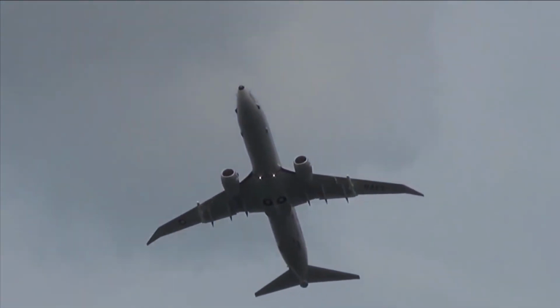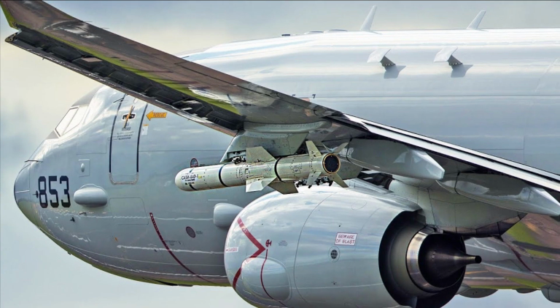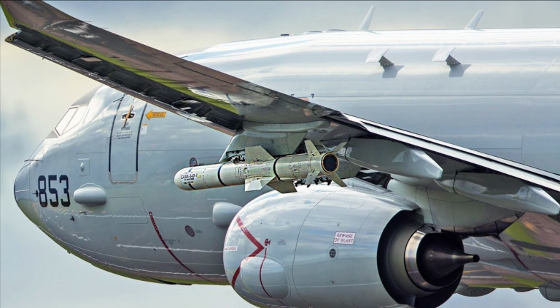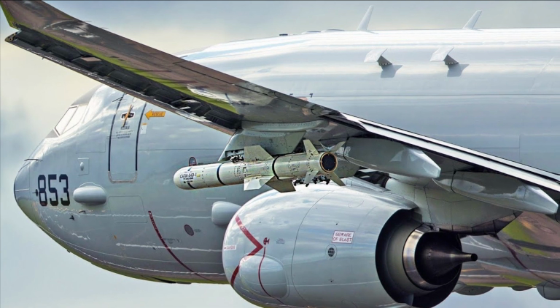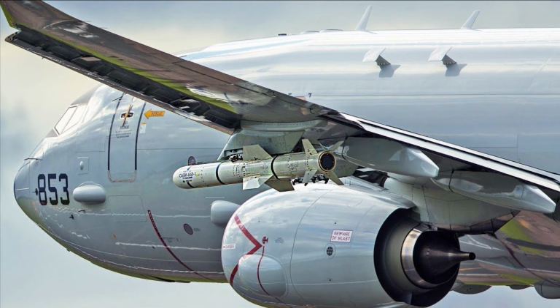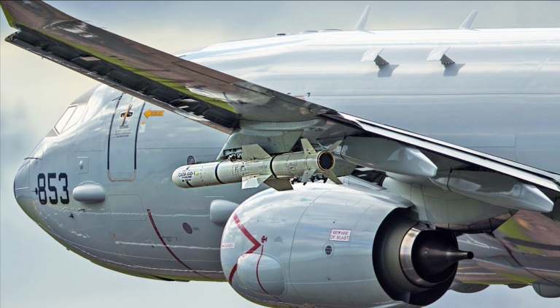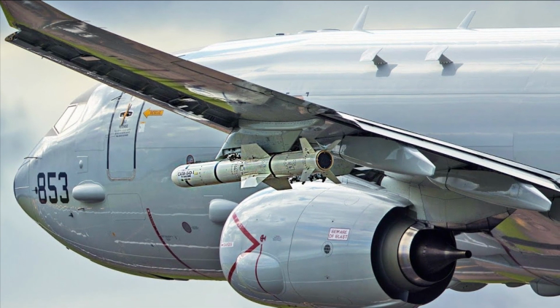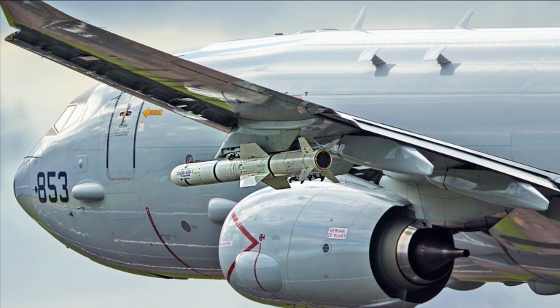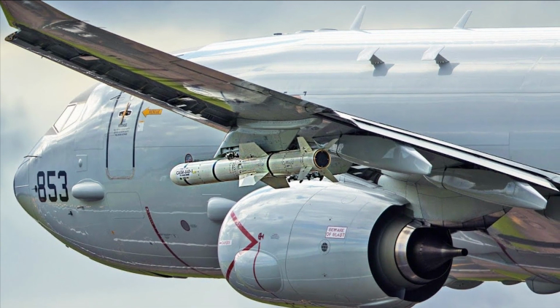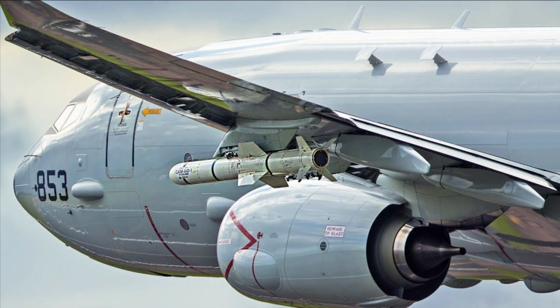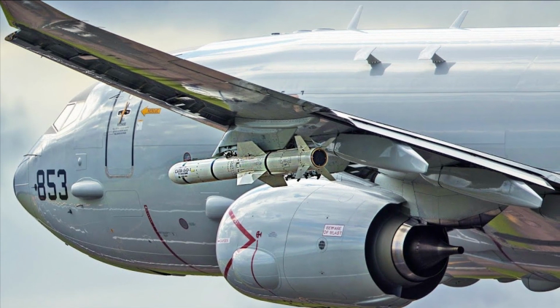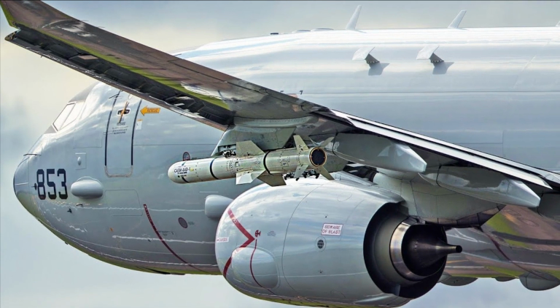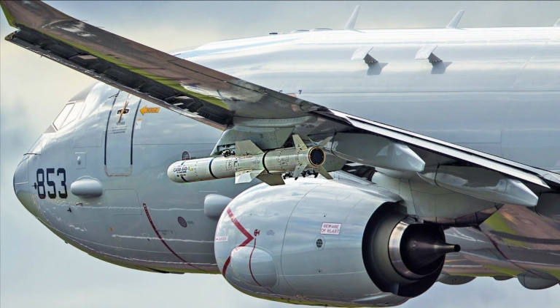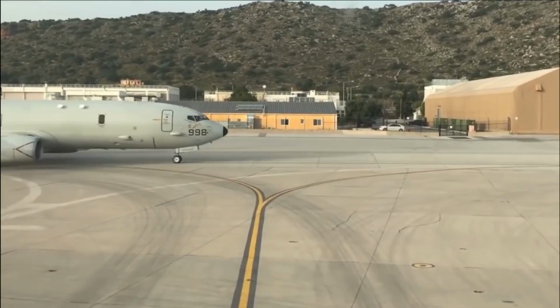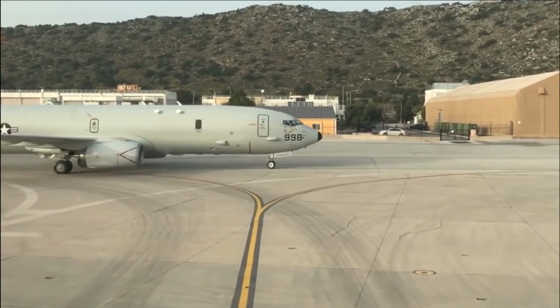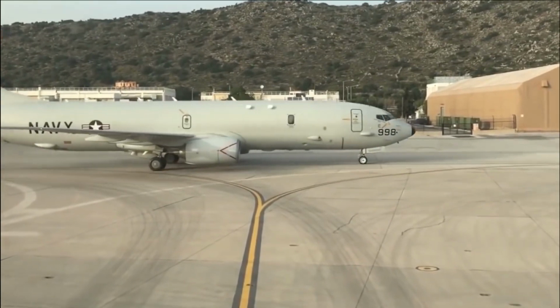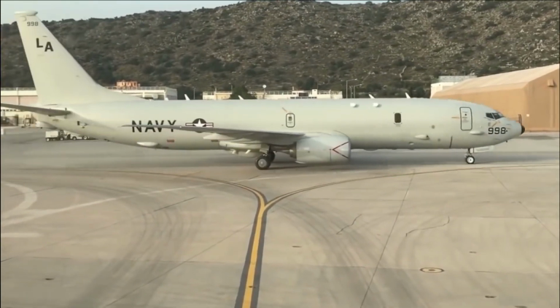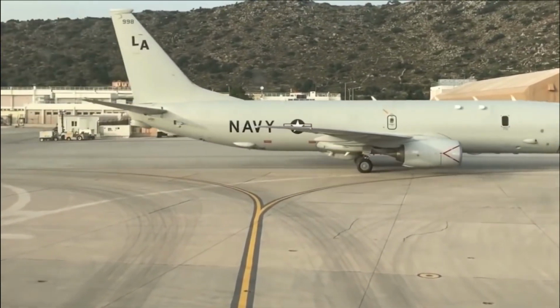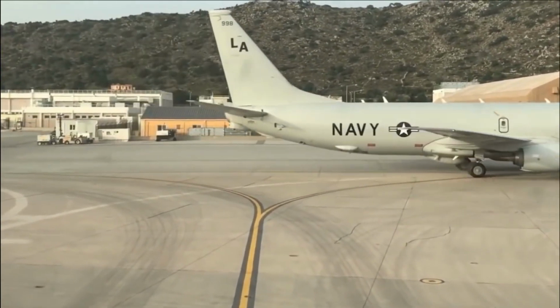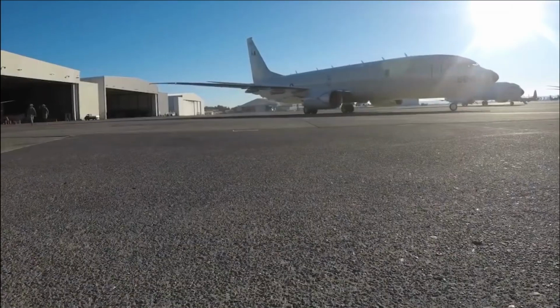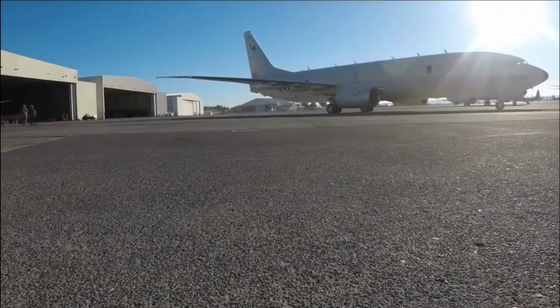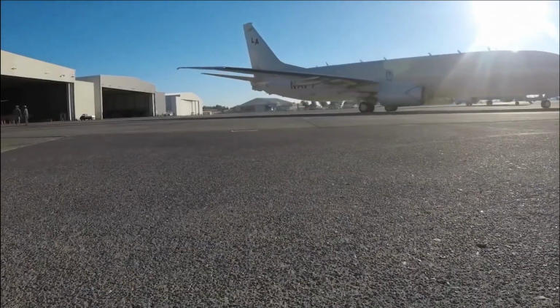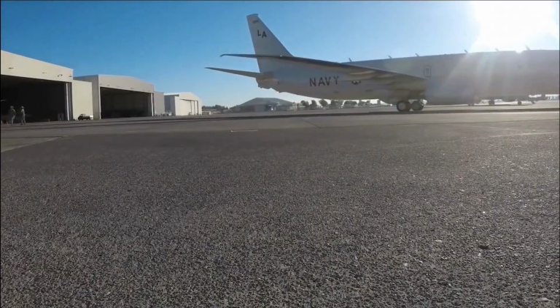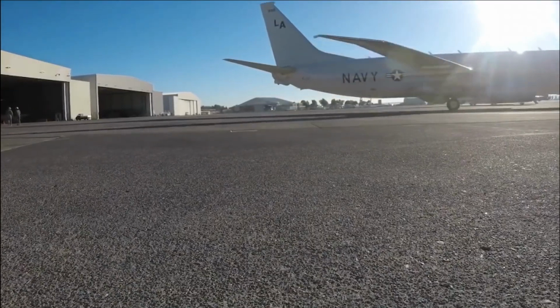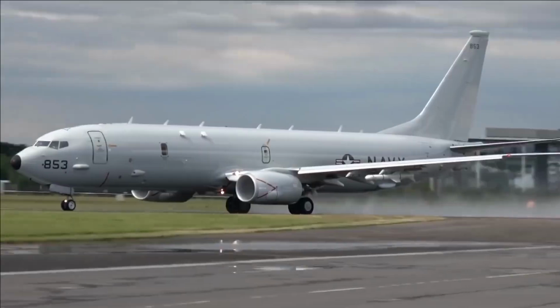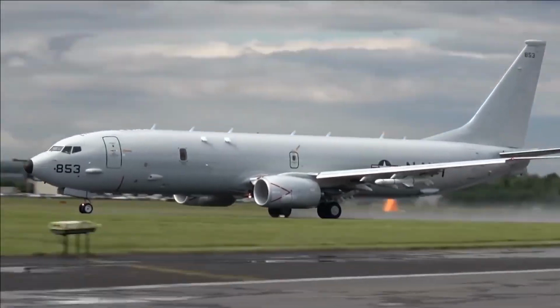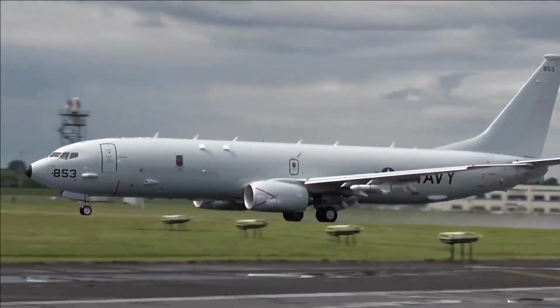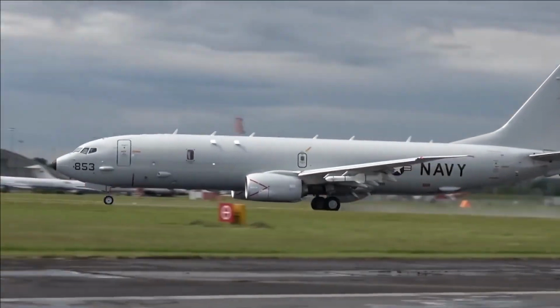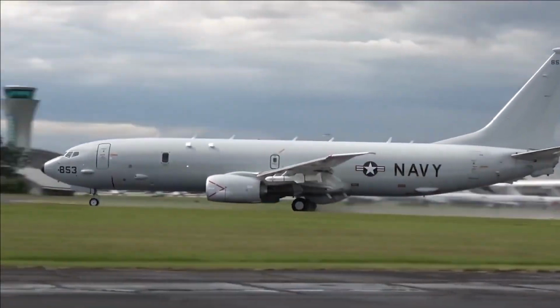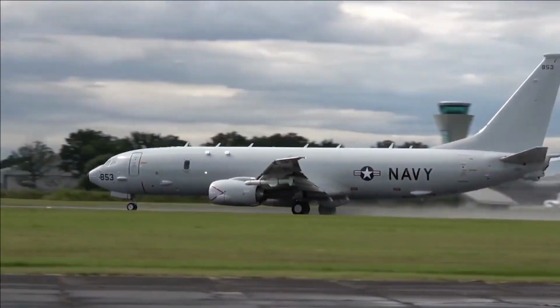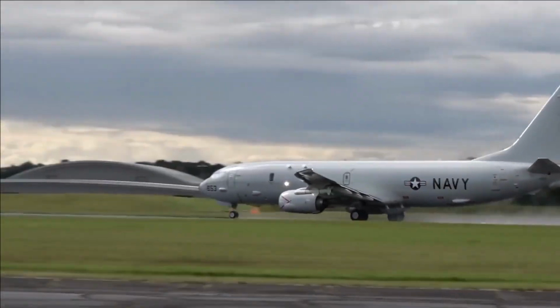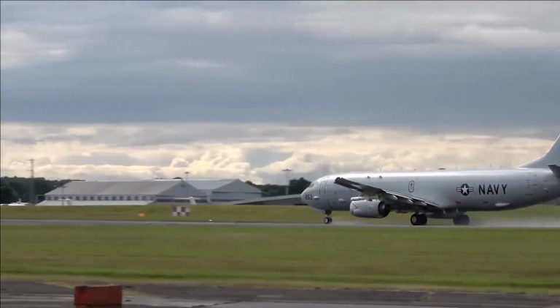The P-8 Poseidon is capable of carrying a wide range of weapons, such as torpedoes, anti-ship missiles, and mines. This allows it to engage both submarines and surface ships effectively.